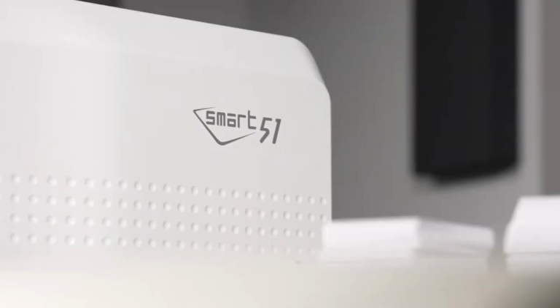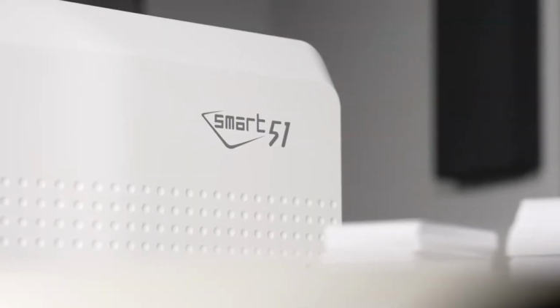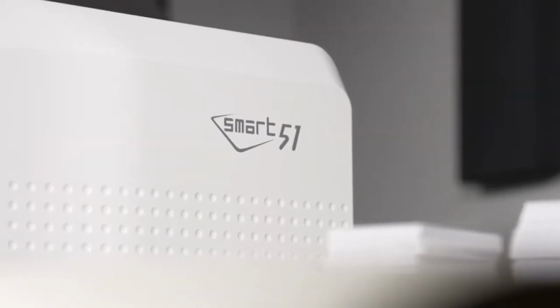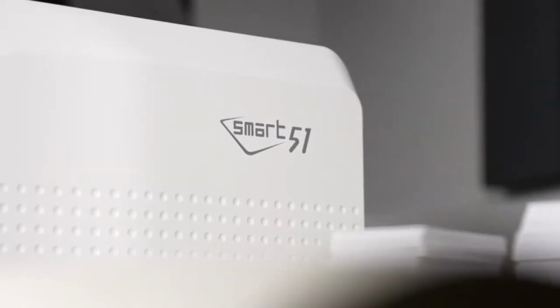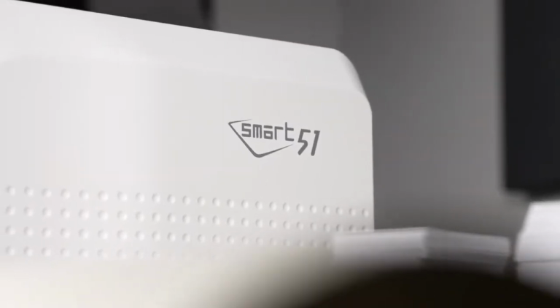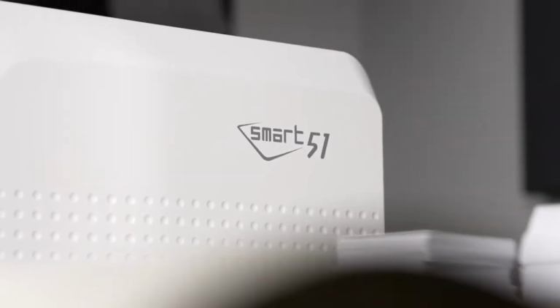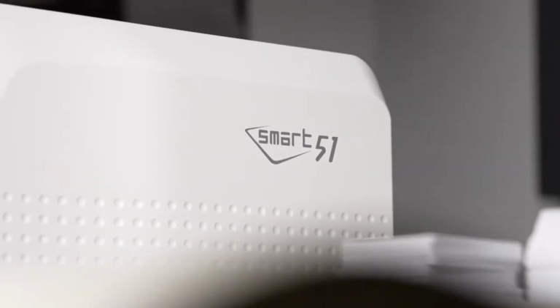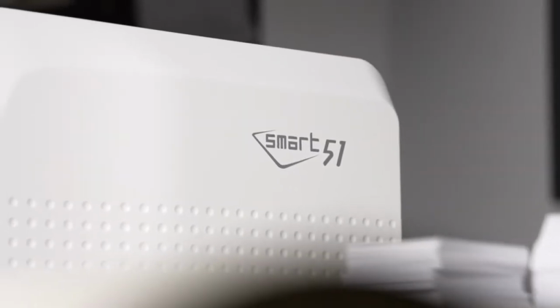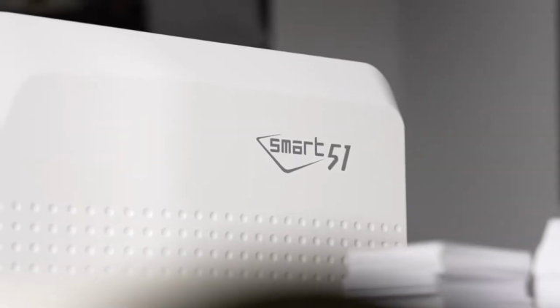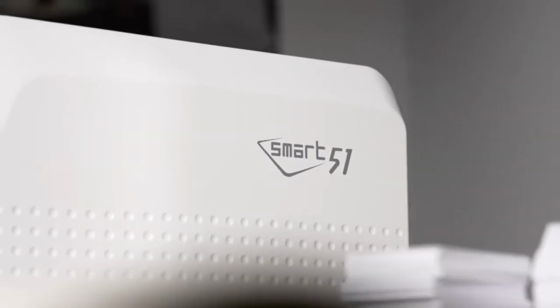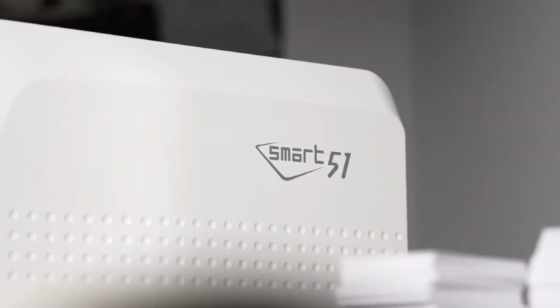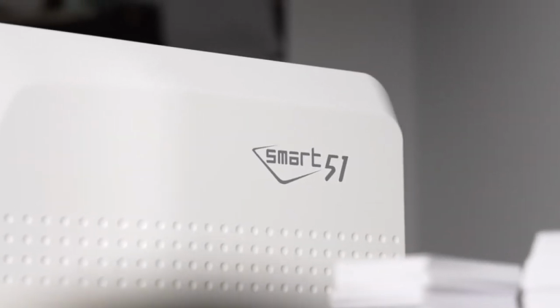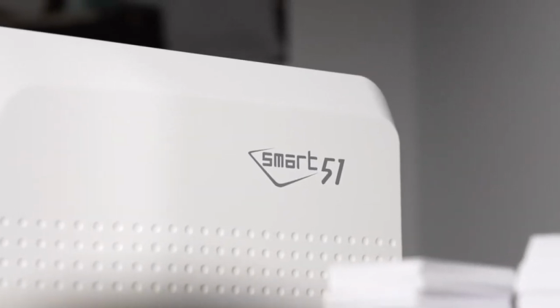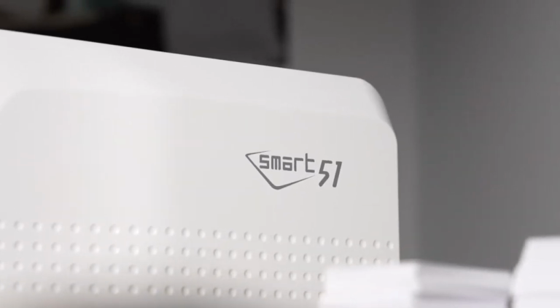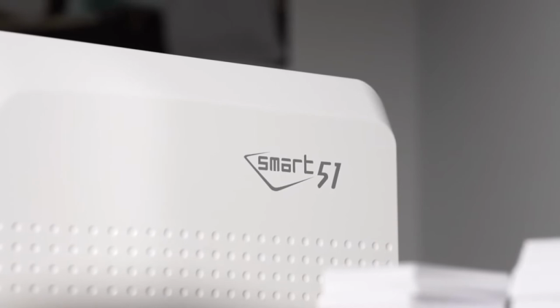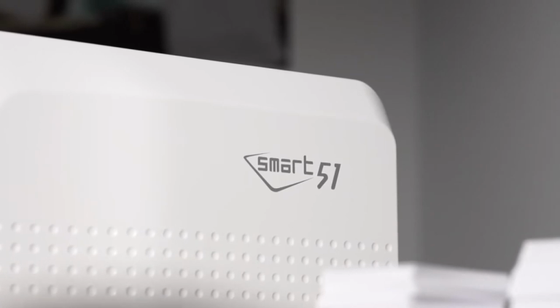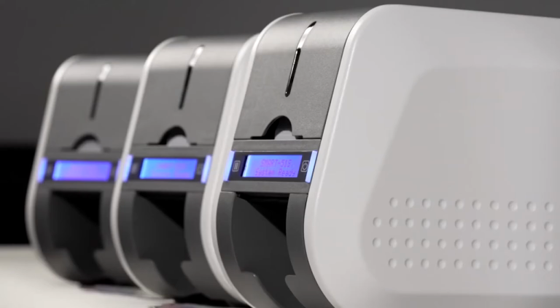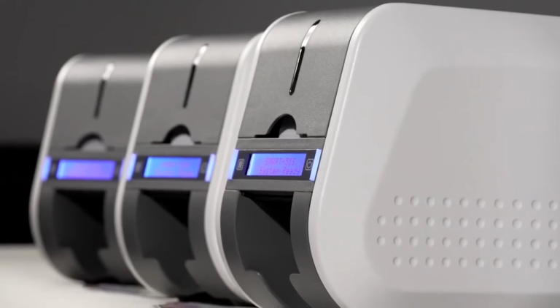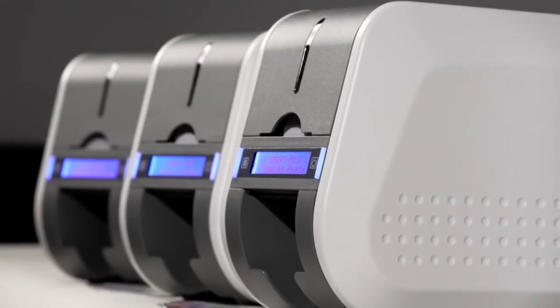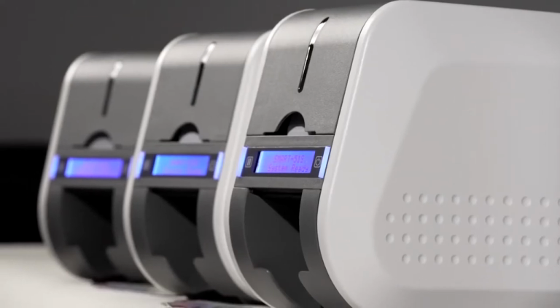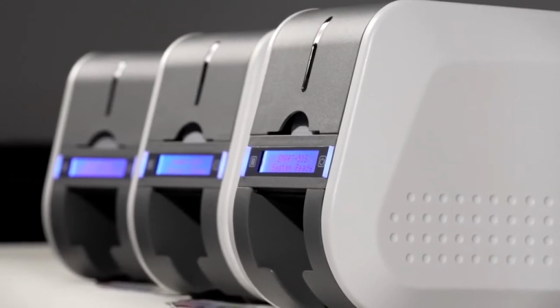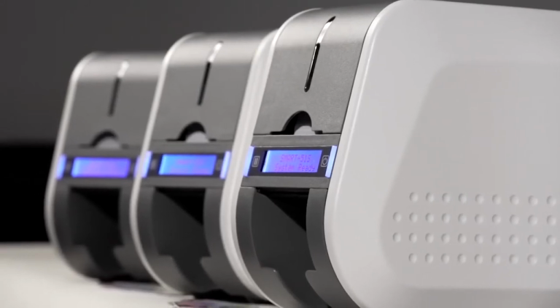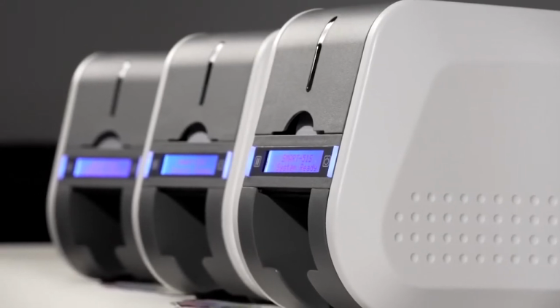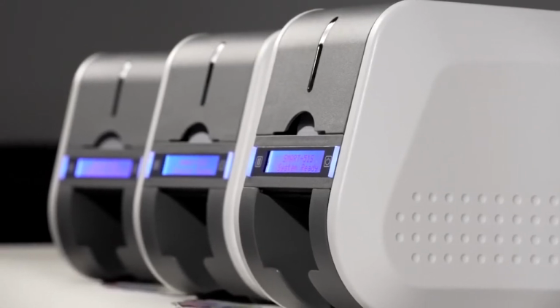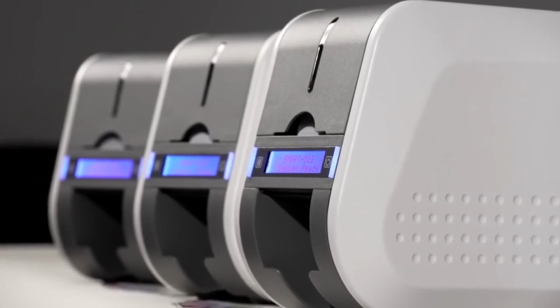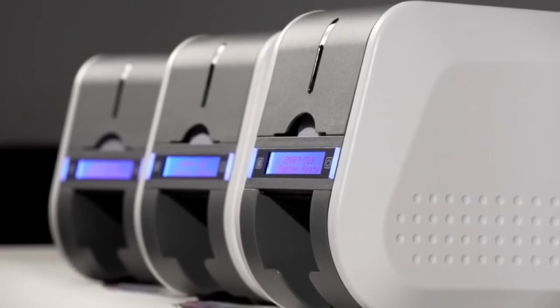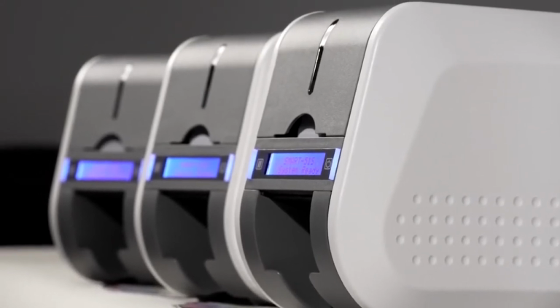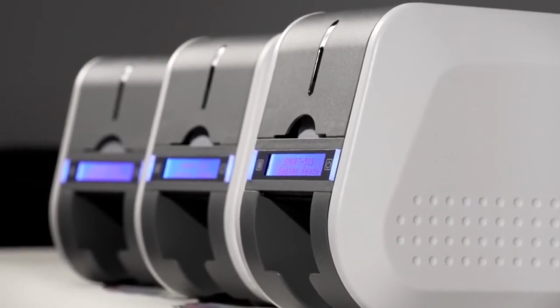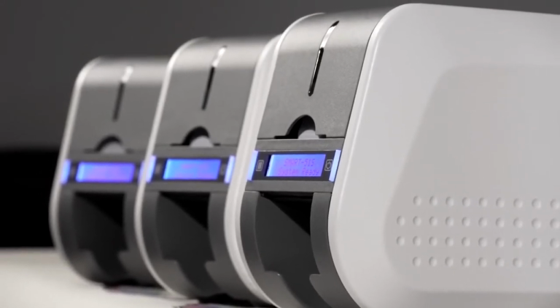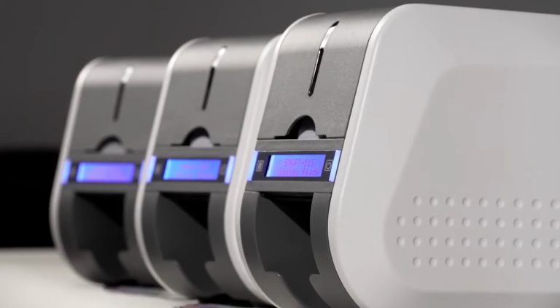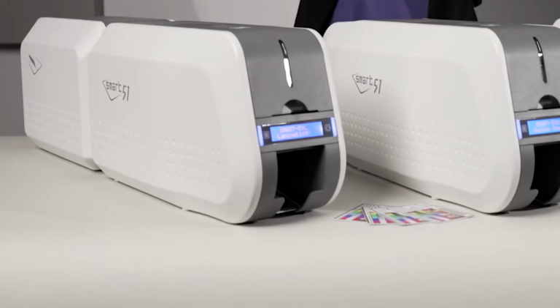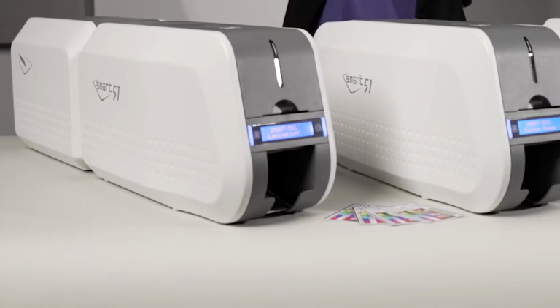The Smart51 series is an extremely rugged and reliable printer with a proven design. This system is ideally suited for mid to high-volume demands and boasts industry-leading security.